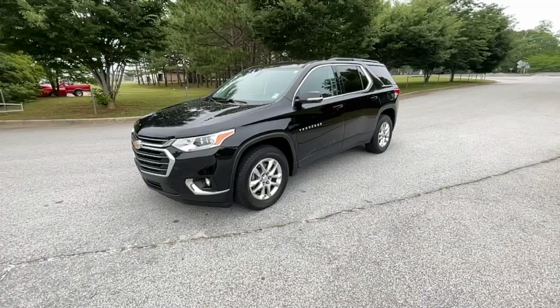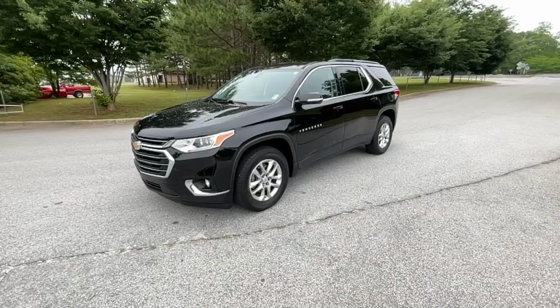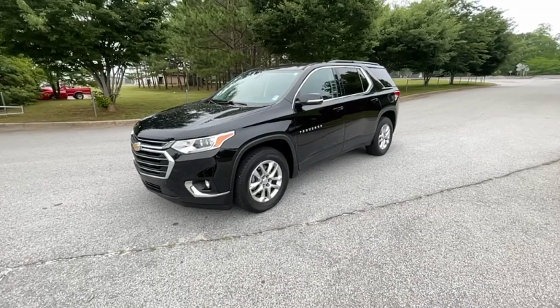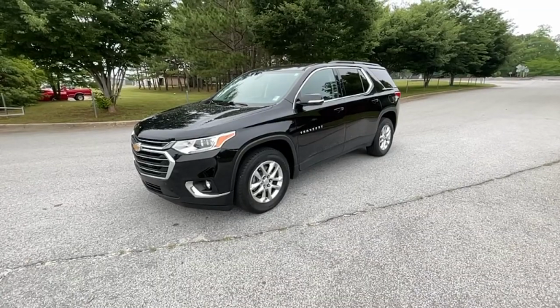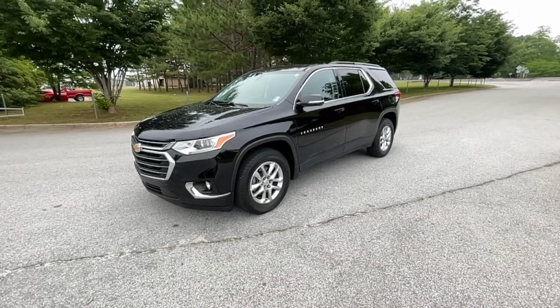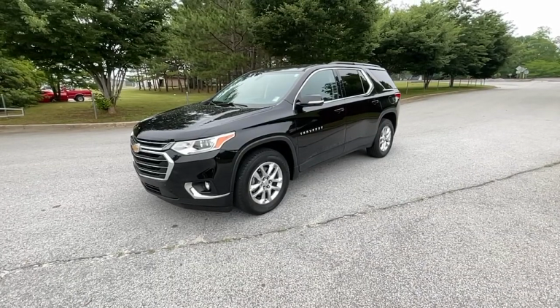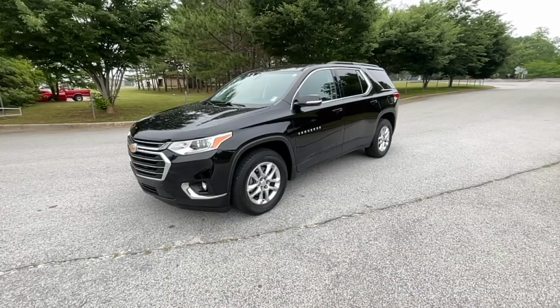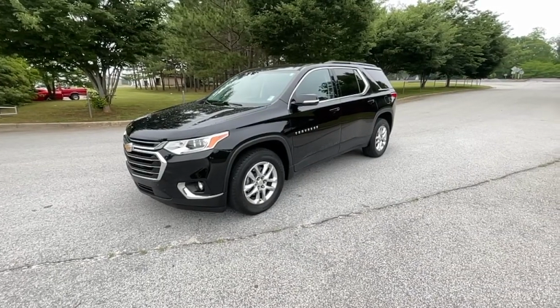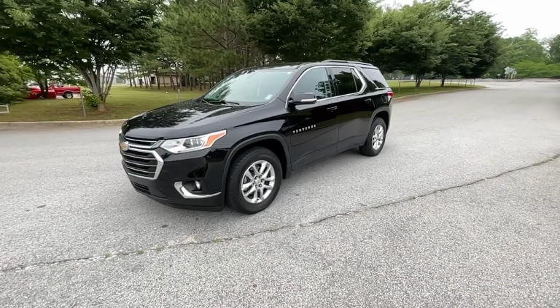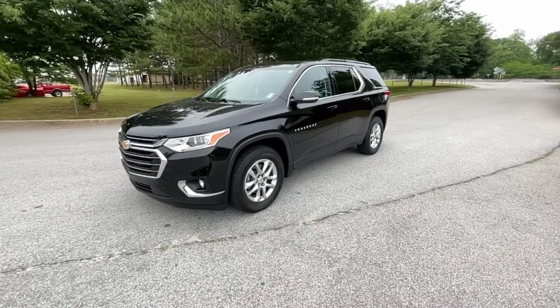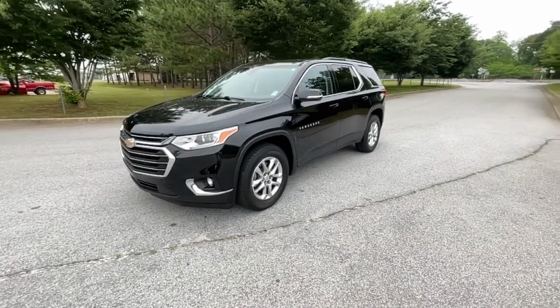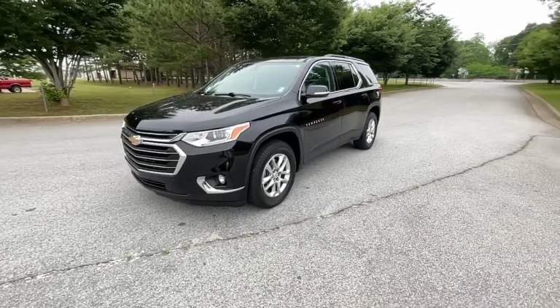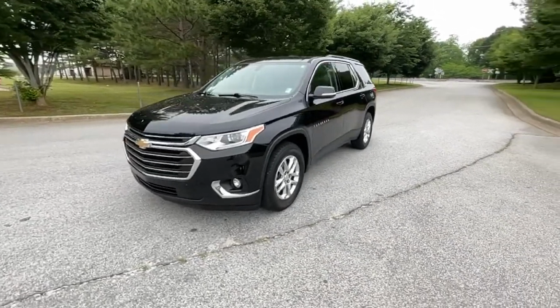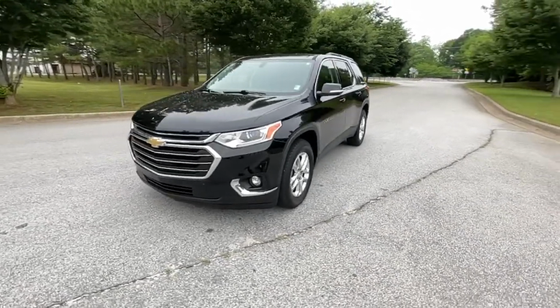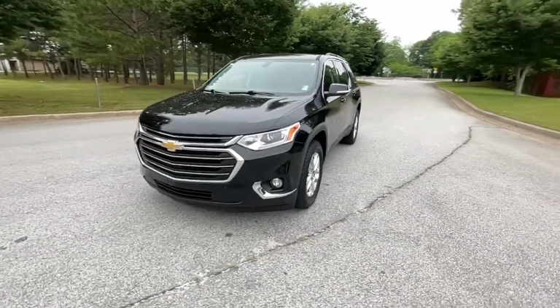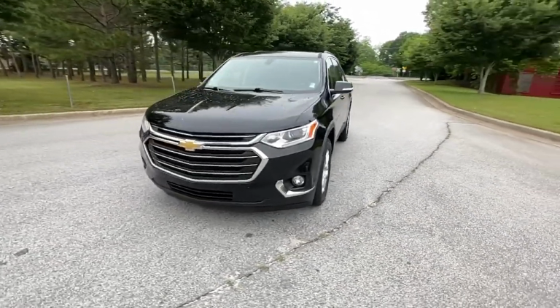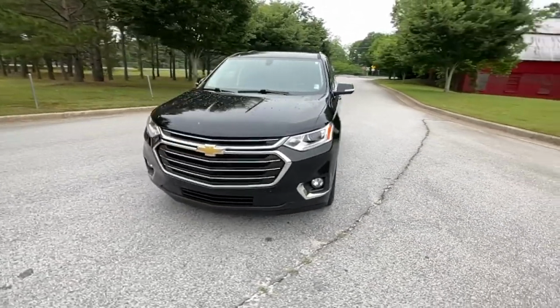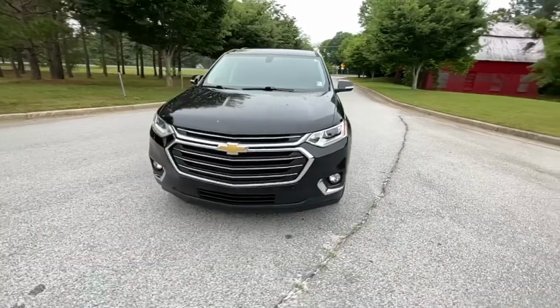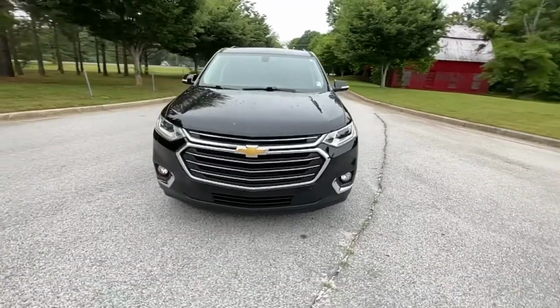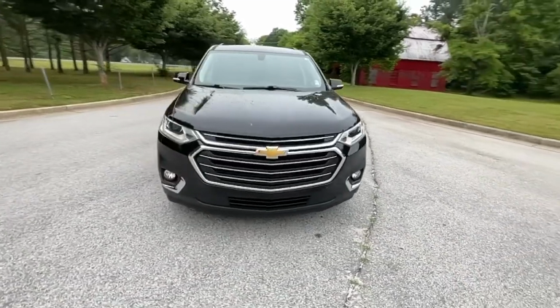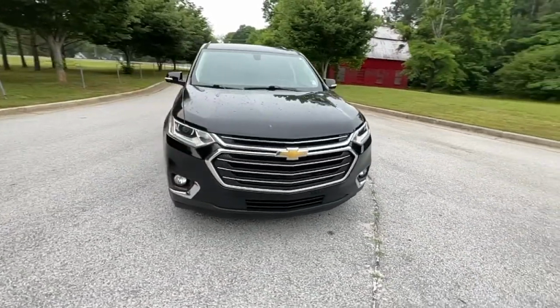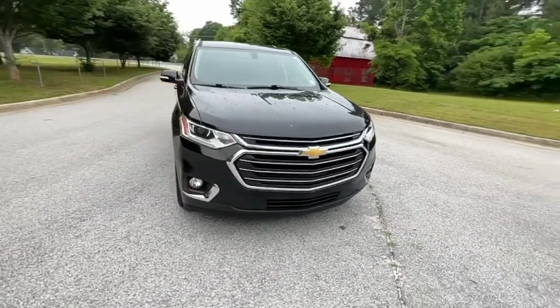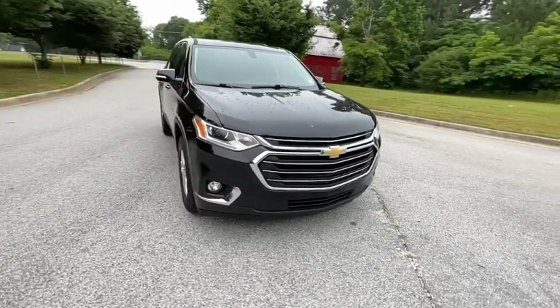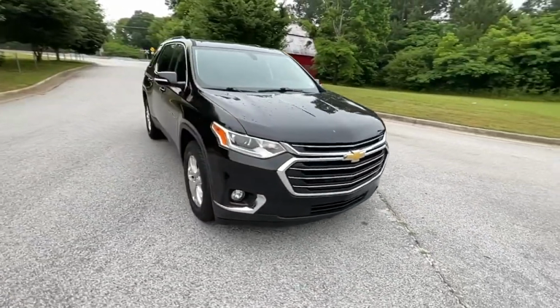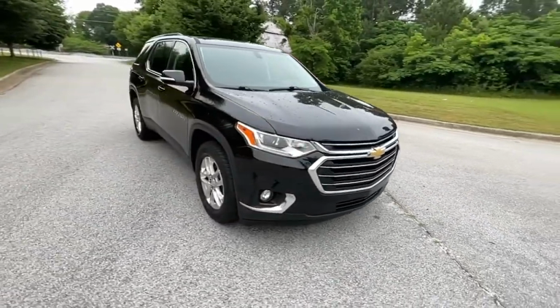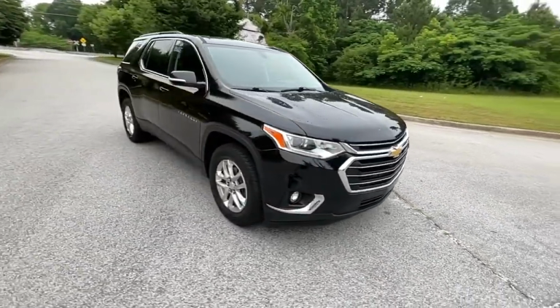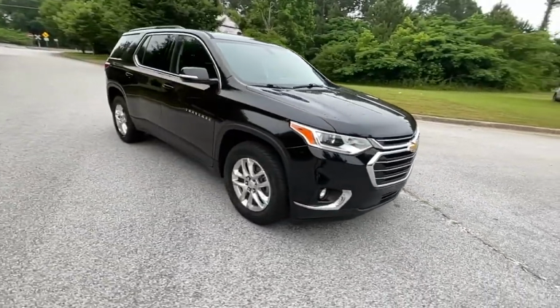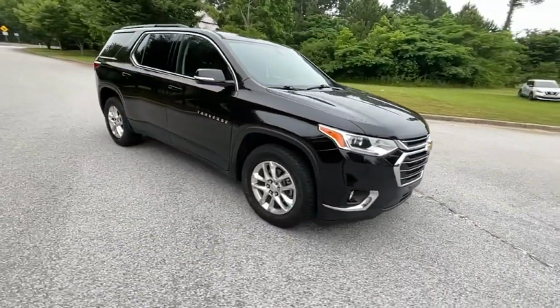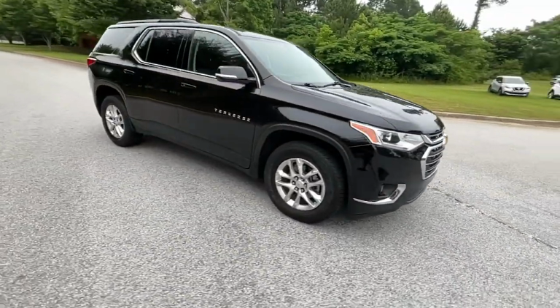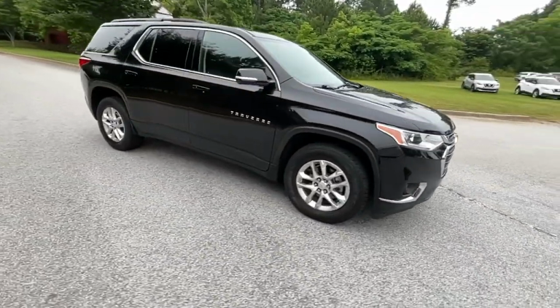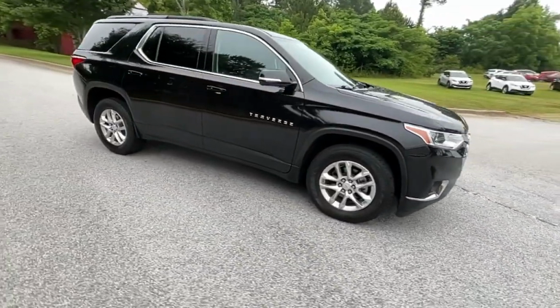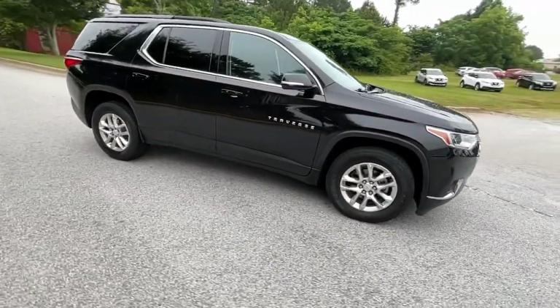Take a moment to check out the 2019 Chevrolet Traverse. This vehicle still has fewer than 30,000 miles on the clock, so it won't last long.